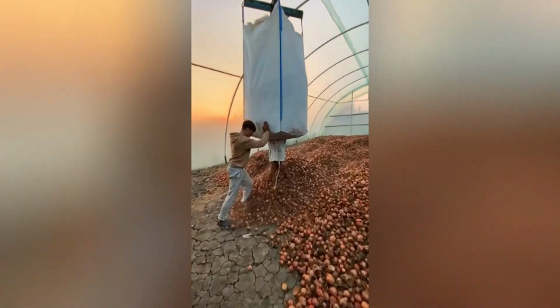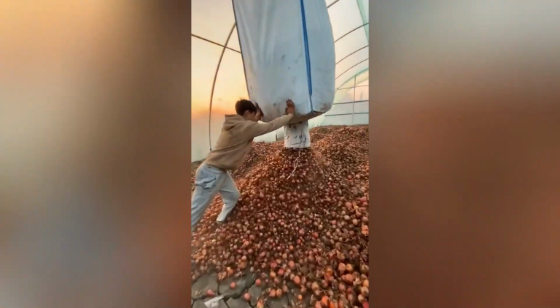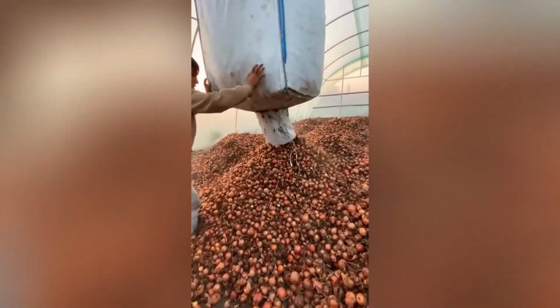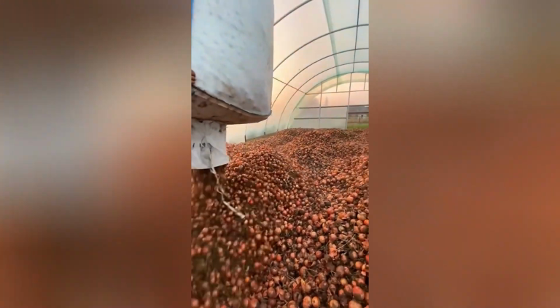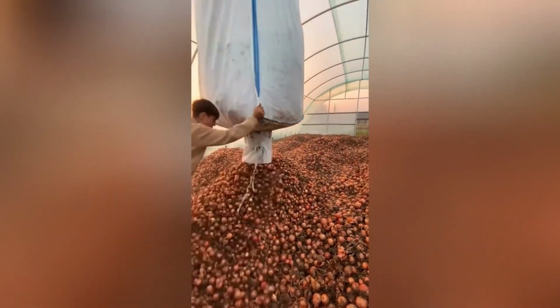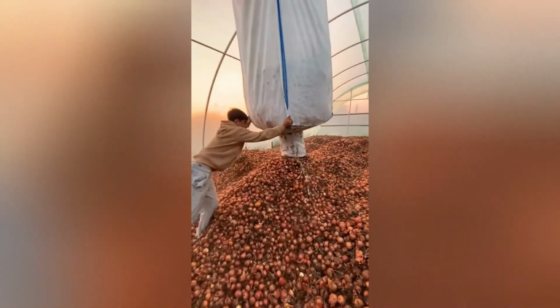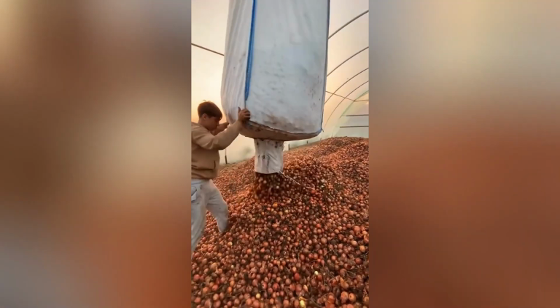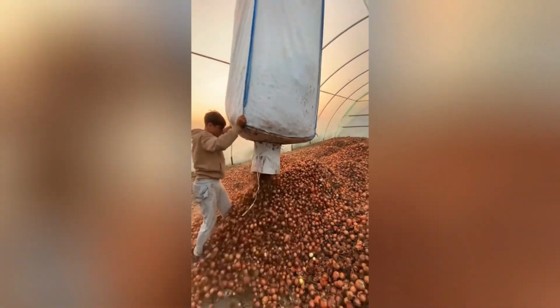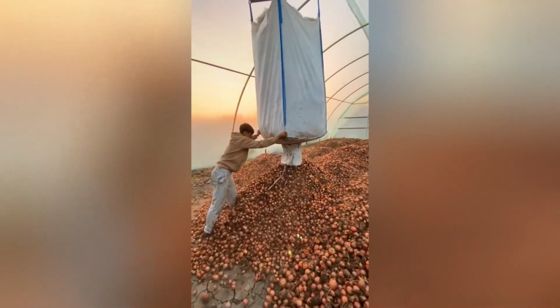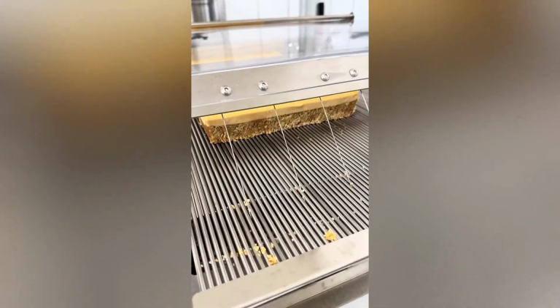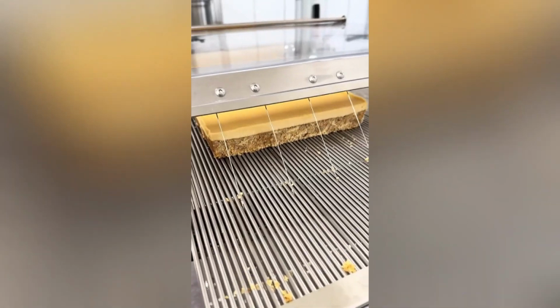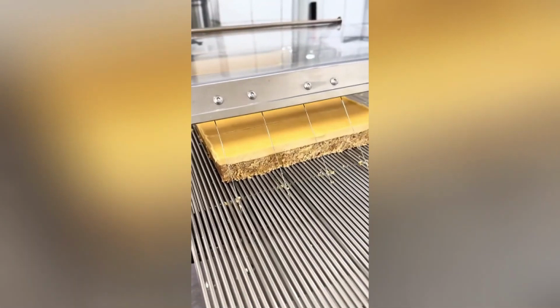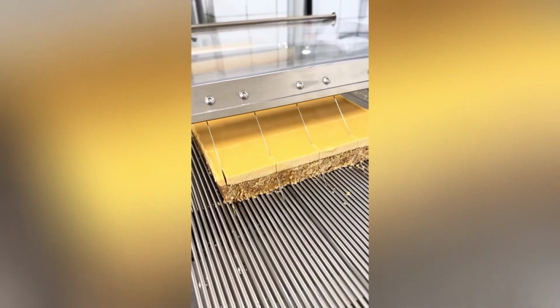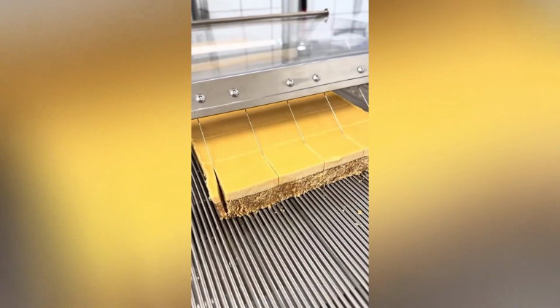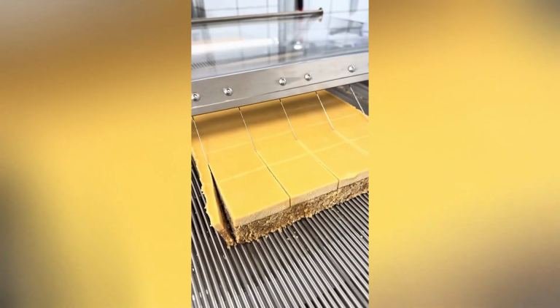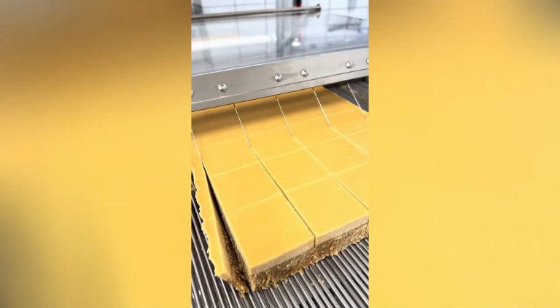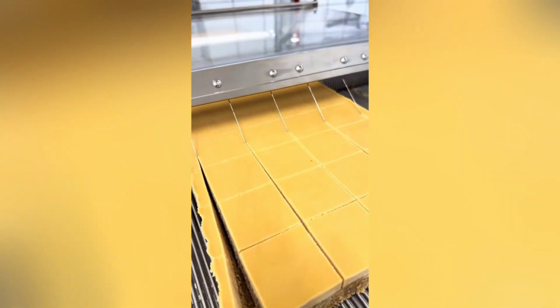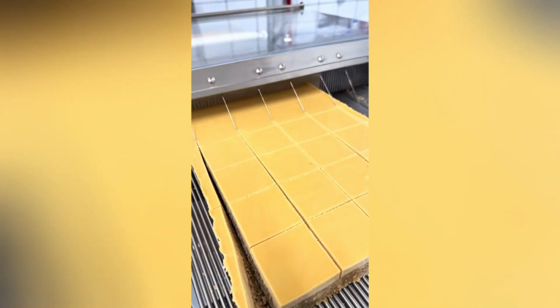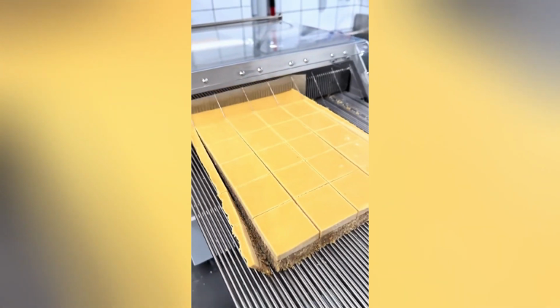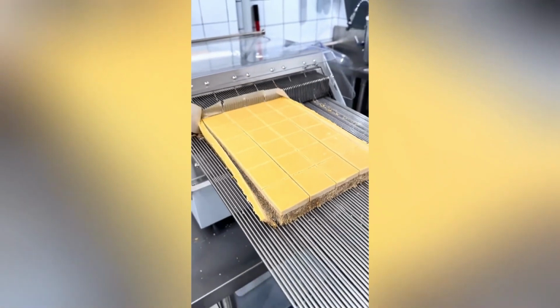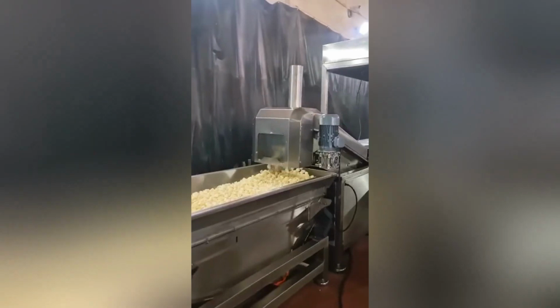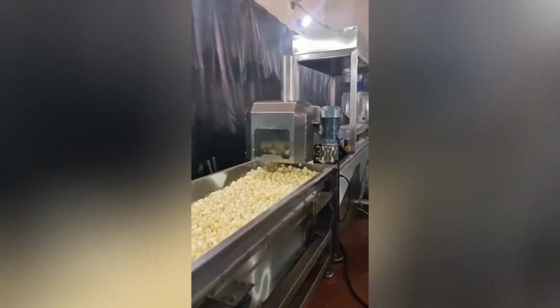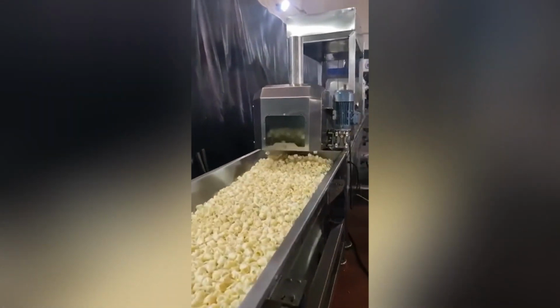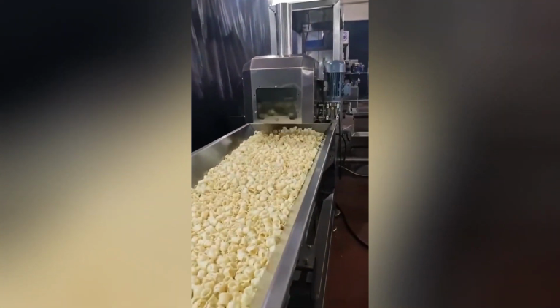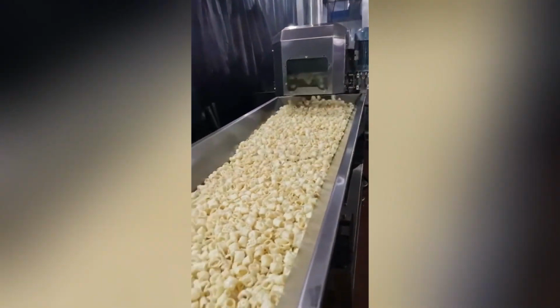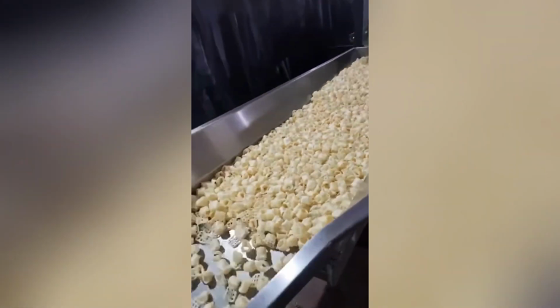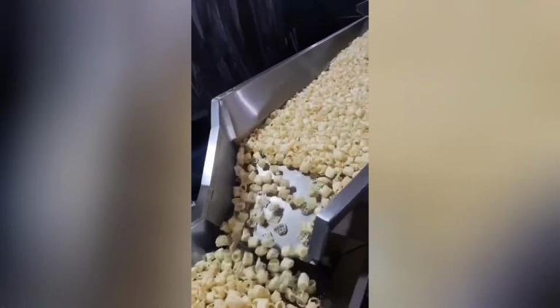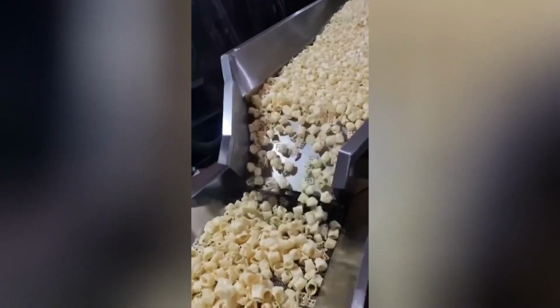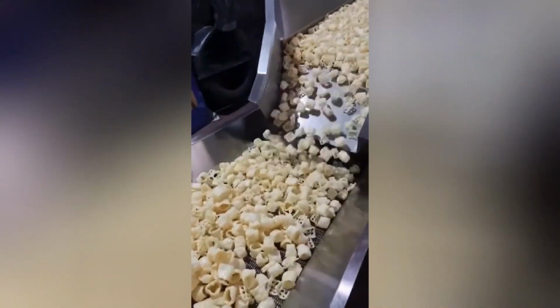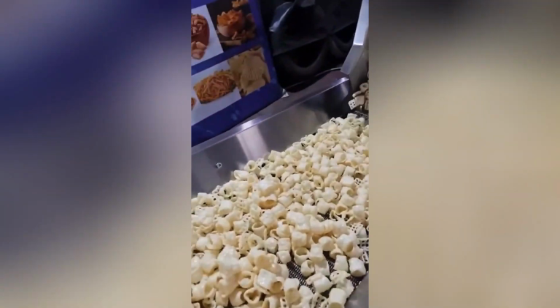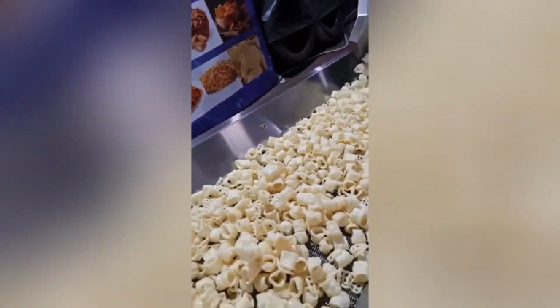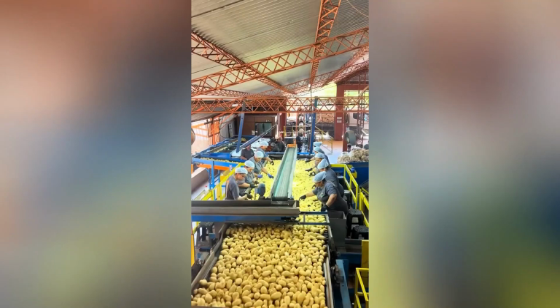The food manufacturing process is a complex series of steps that involve transforming raw ingredients into finished food products. It is a multi-stage process that requires careful planning, coordination, and adherence to strict quality control standards.